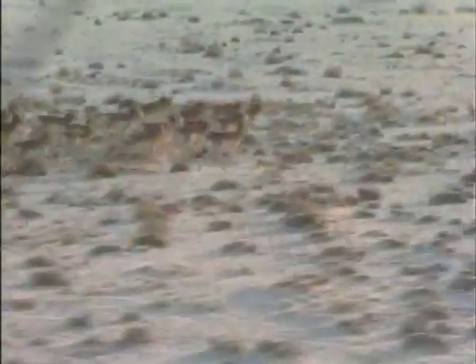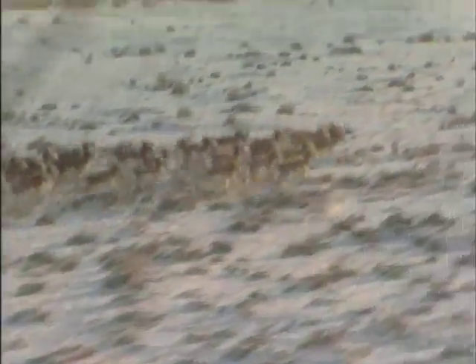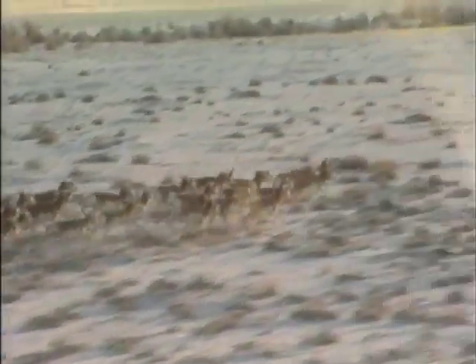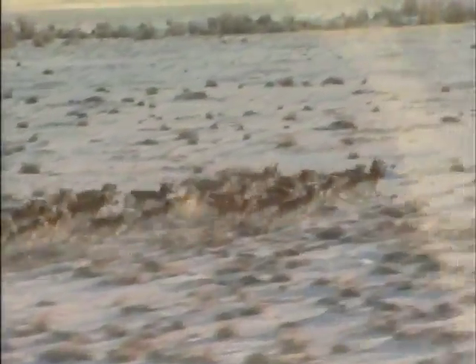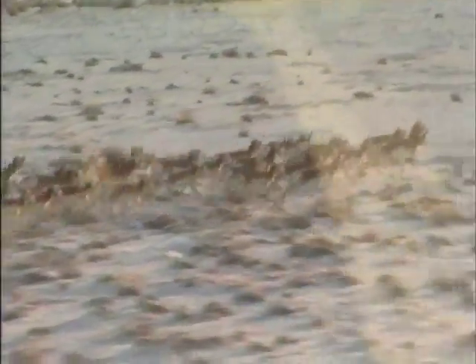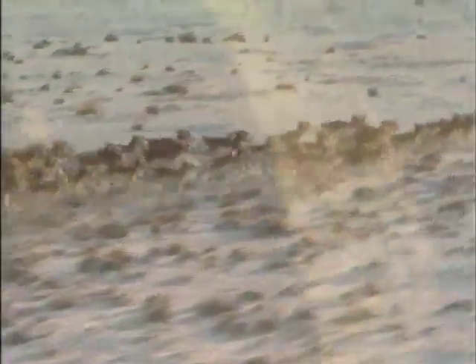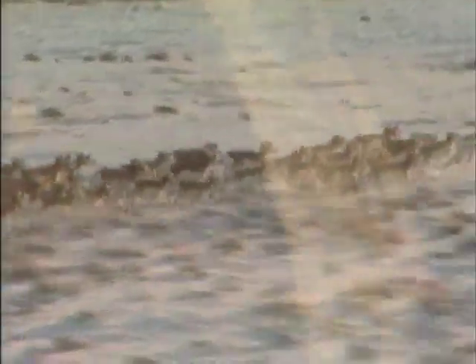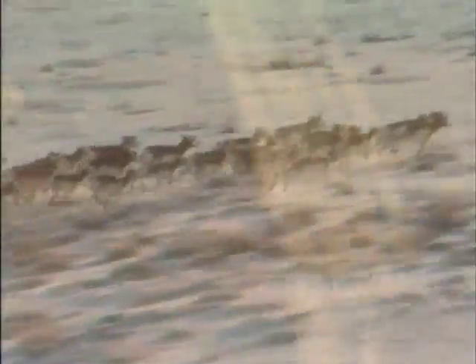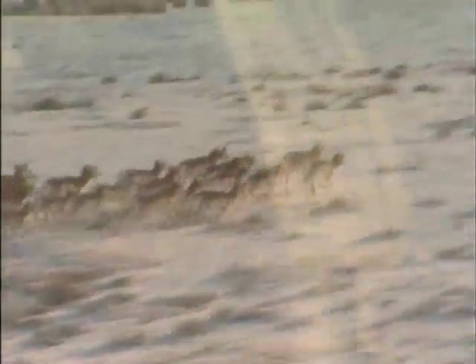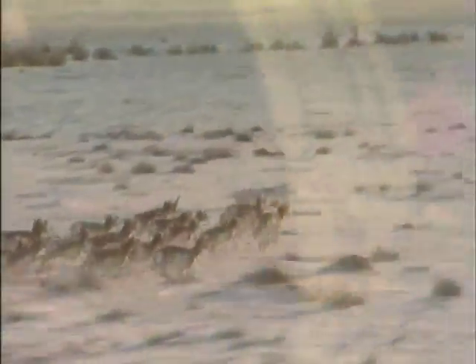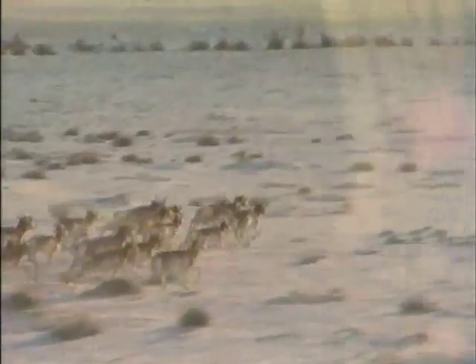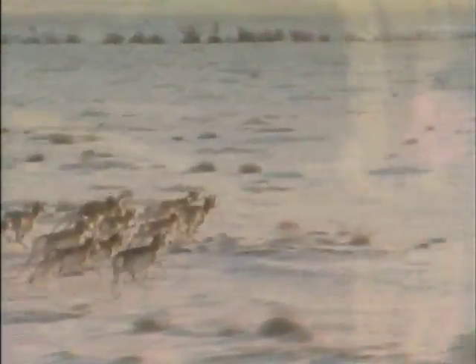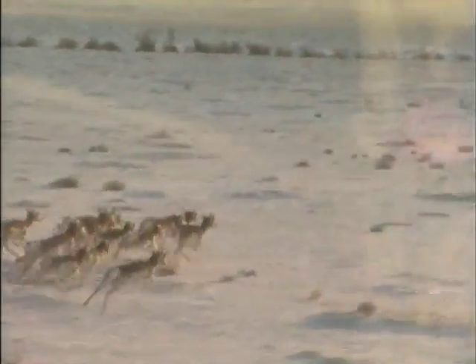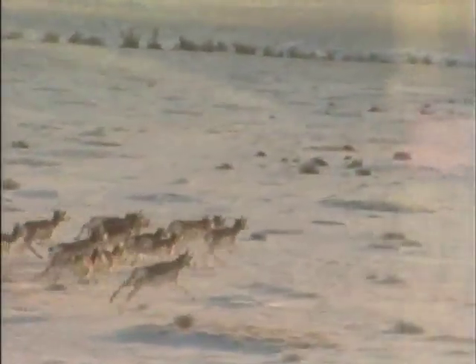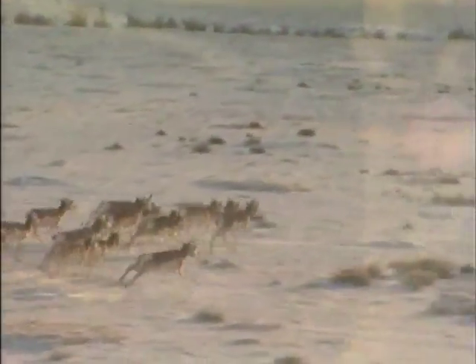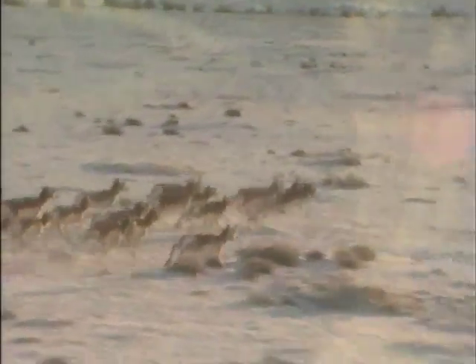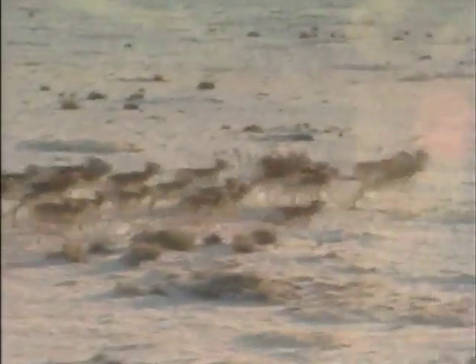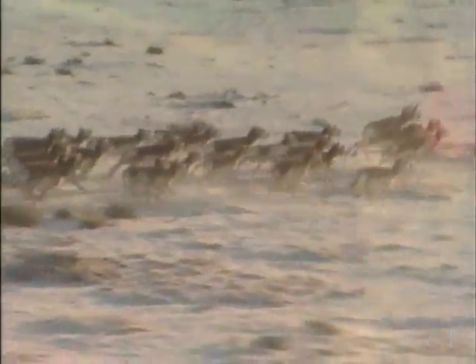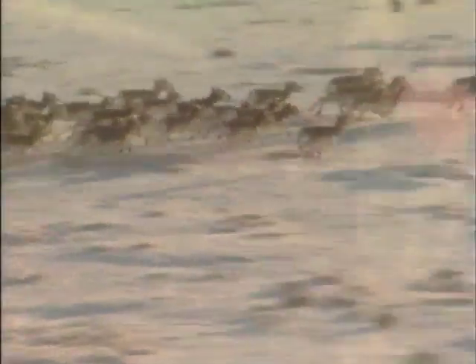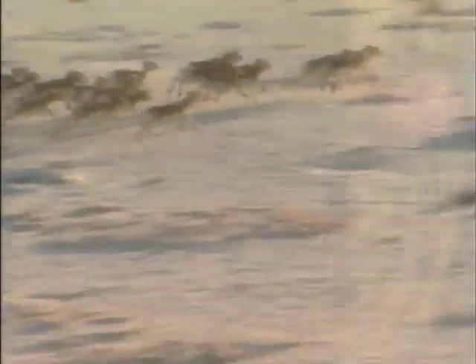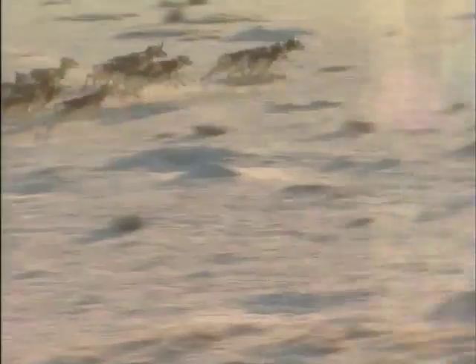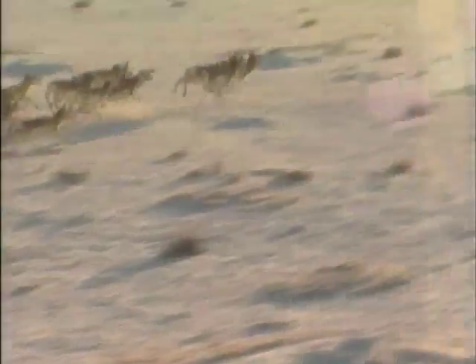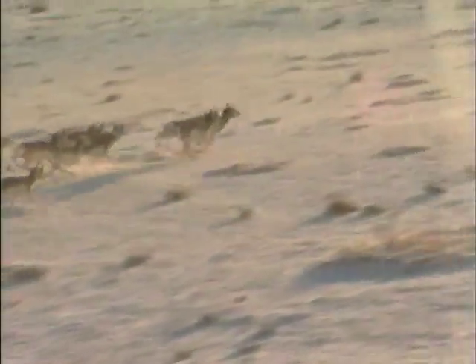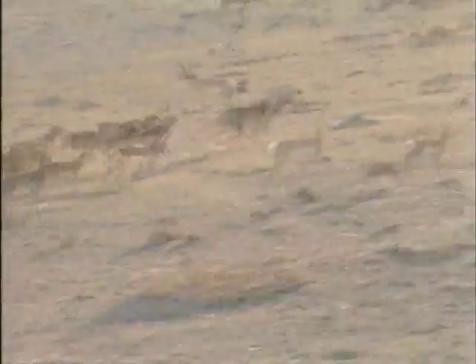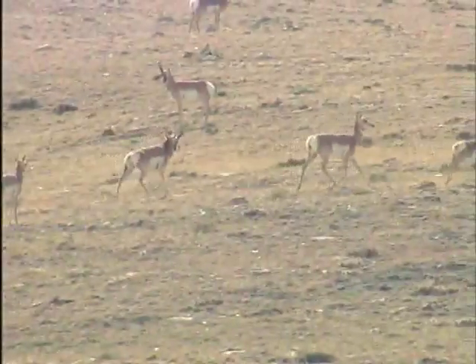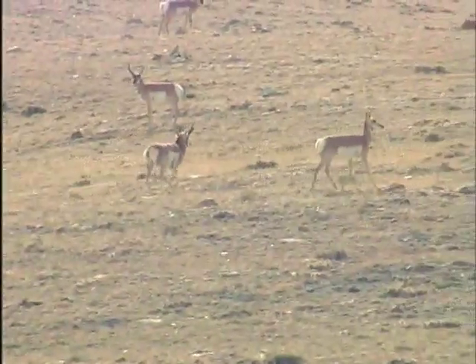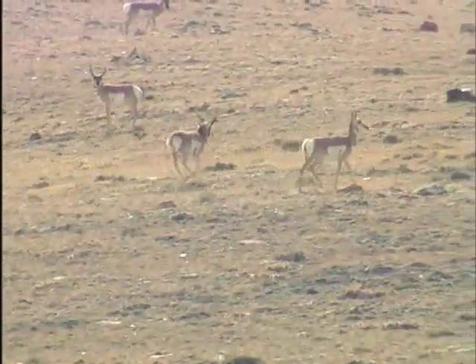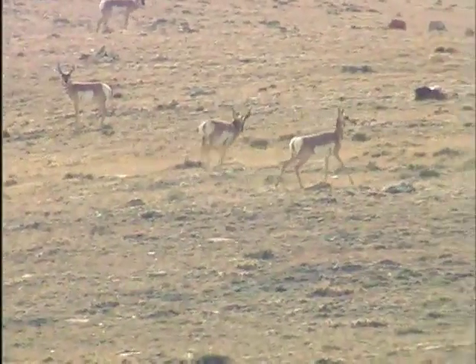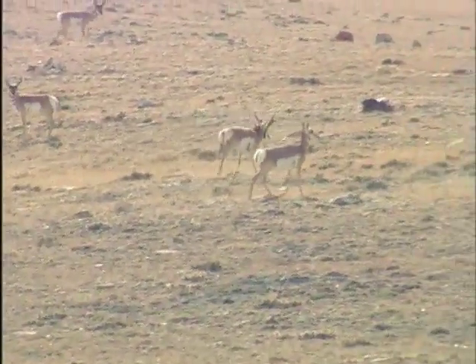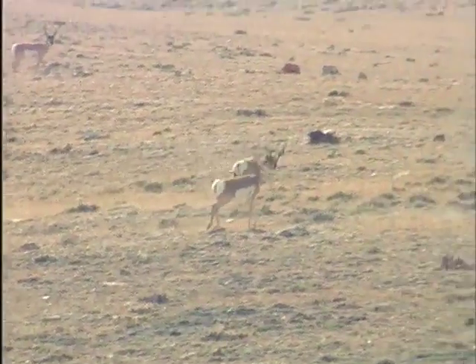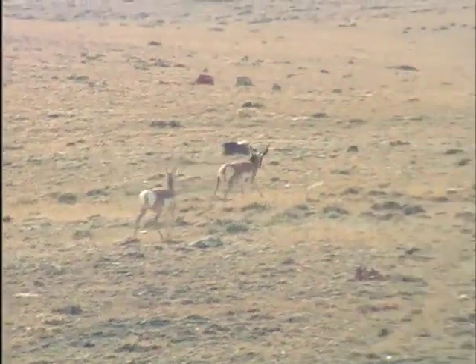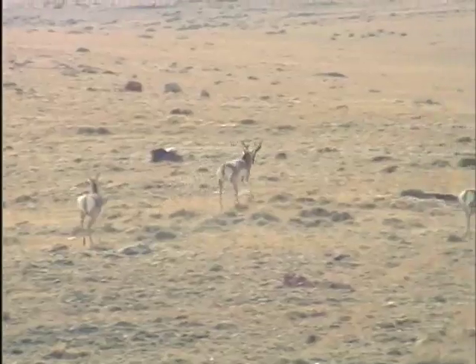And the word for the day: cursorial. That name for the curious form of locomotion where the hind legs land well ahead of the prints left by the fronts, and the remarkable amount of flexion in their skeletal structure.